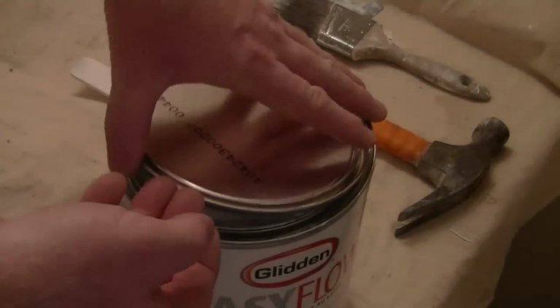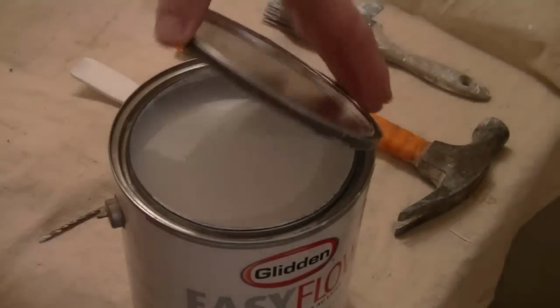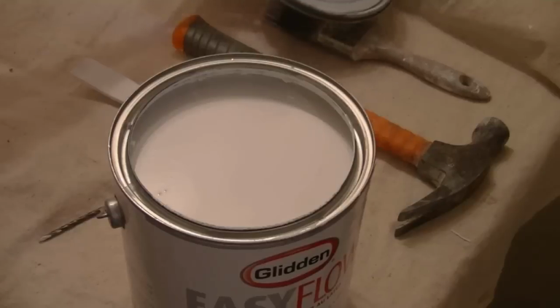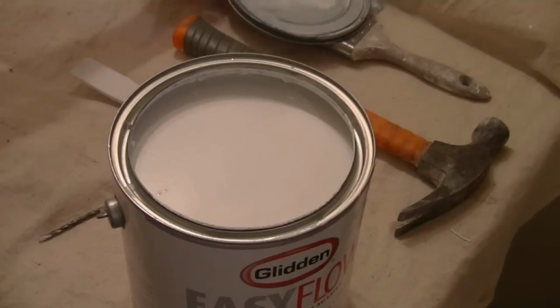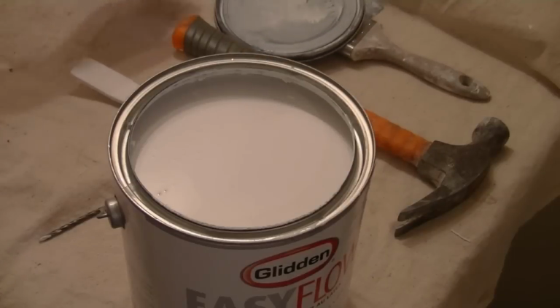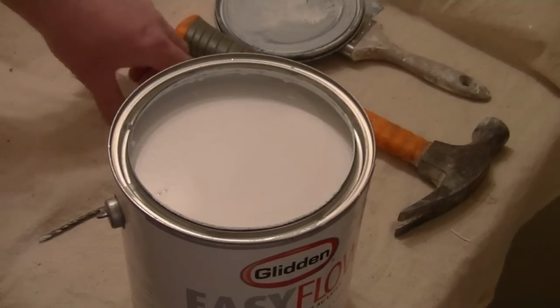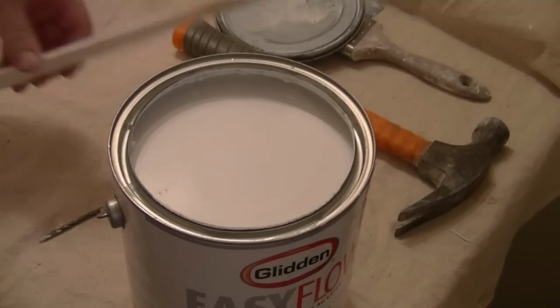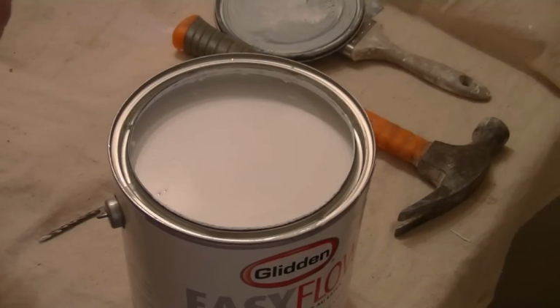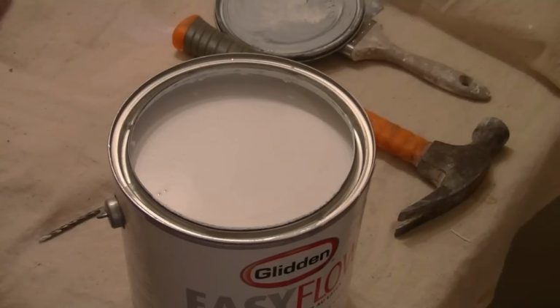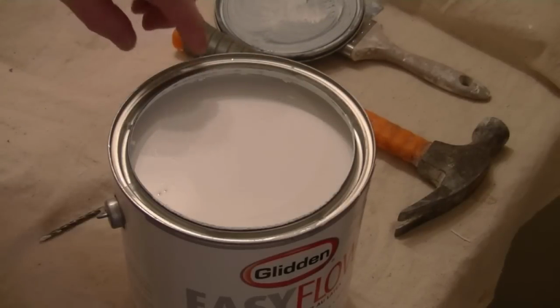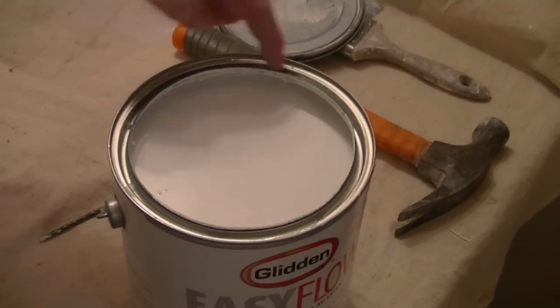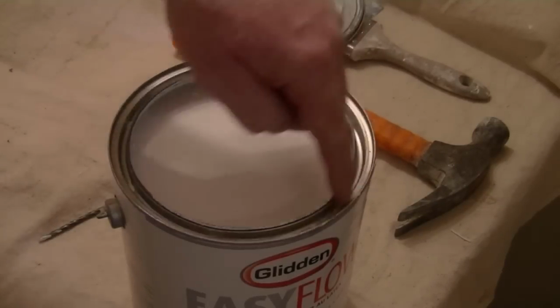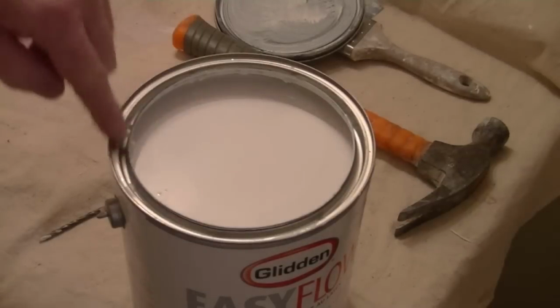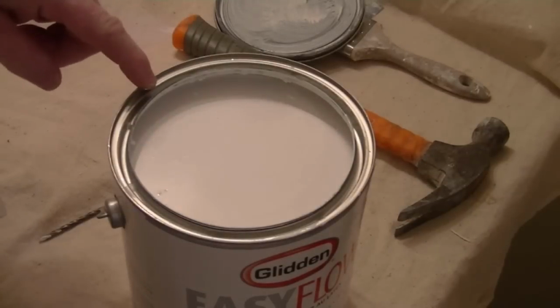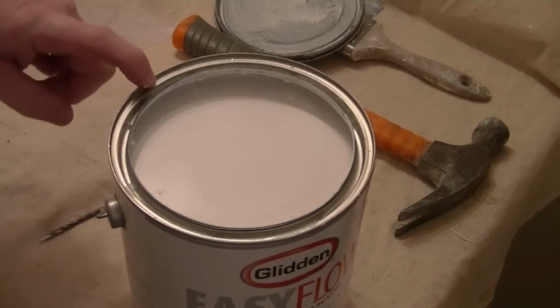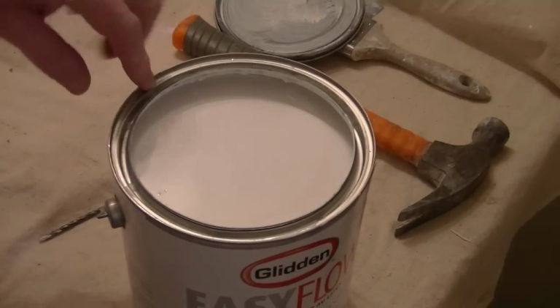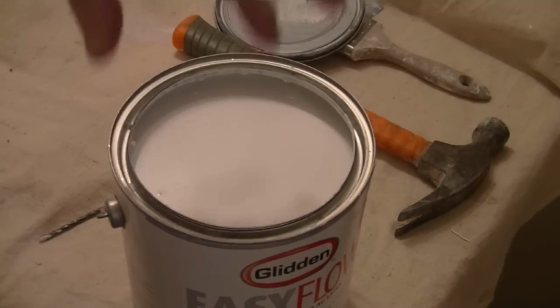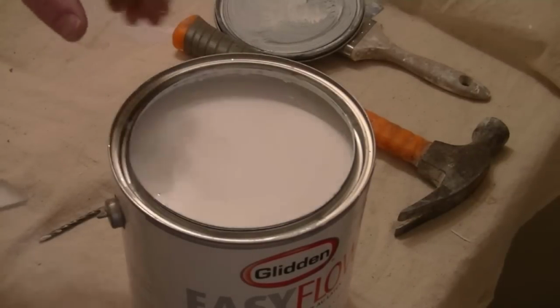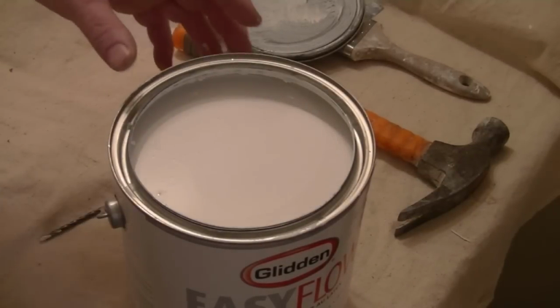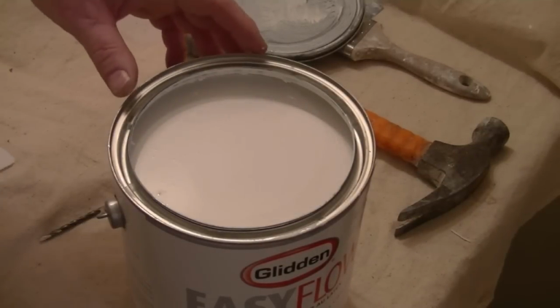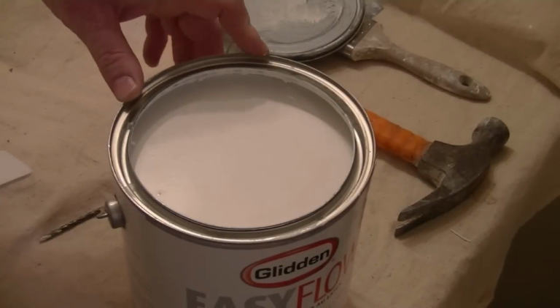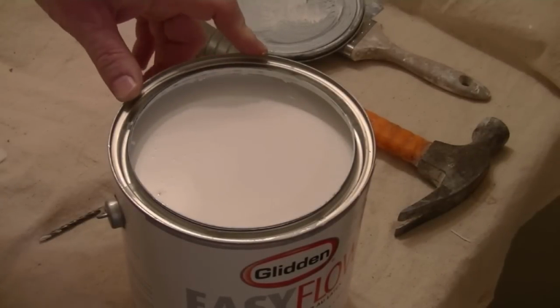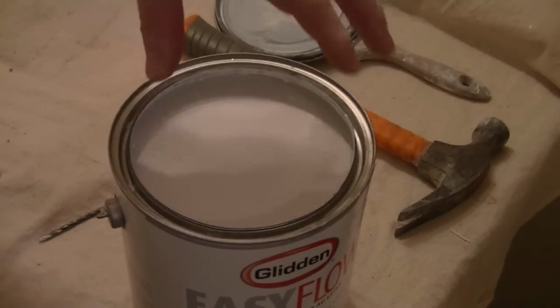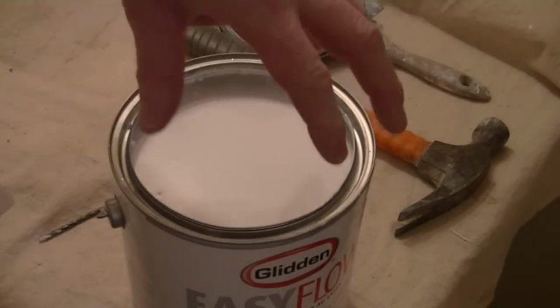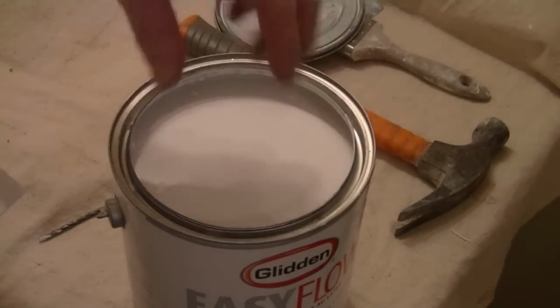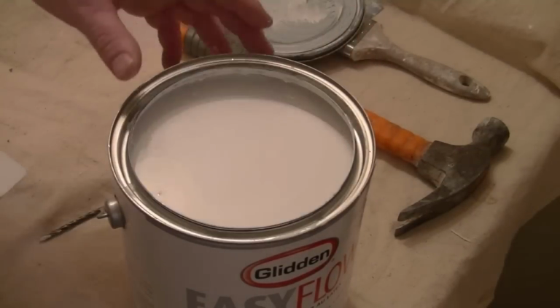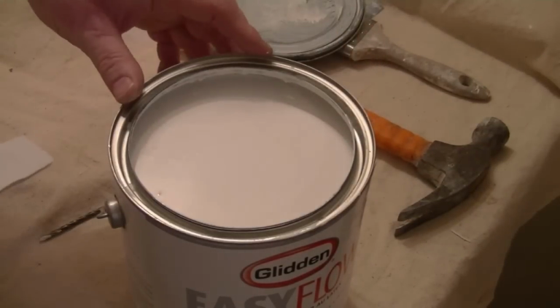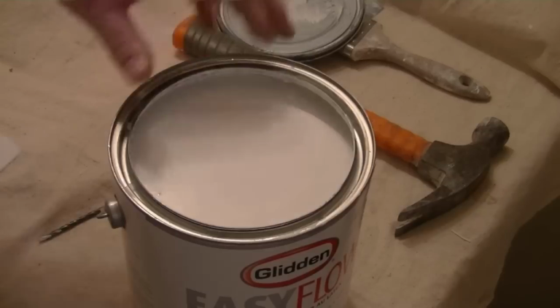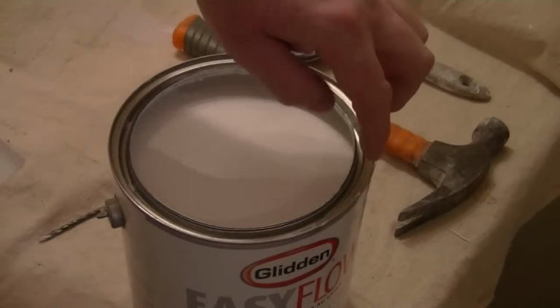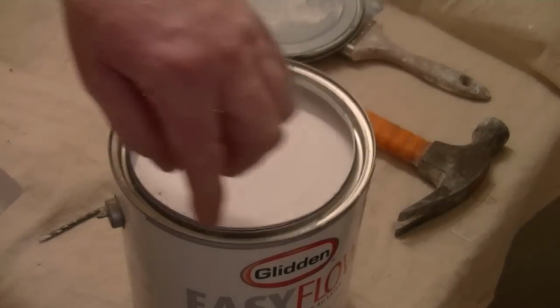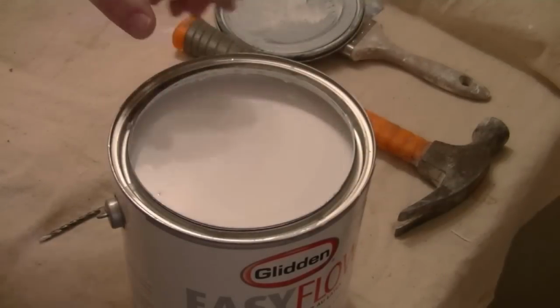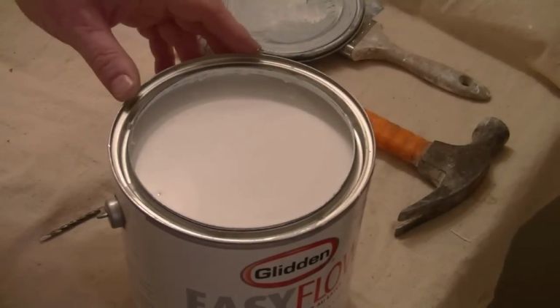So once you've opened your can of paint and we've punched our holes around the rim so that the paint can drain off when we start pouring, the paint can drain back in there without leaving a build-up of paint.